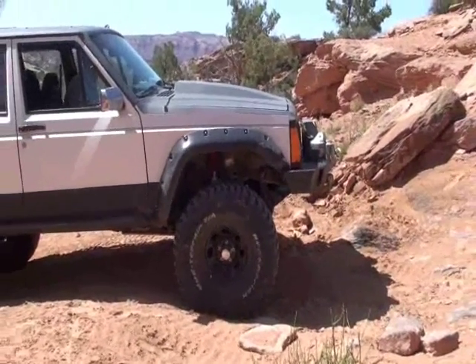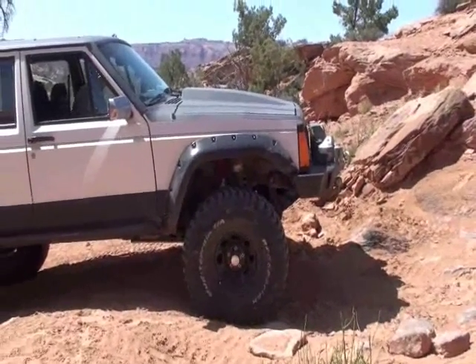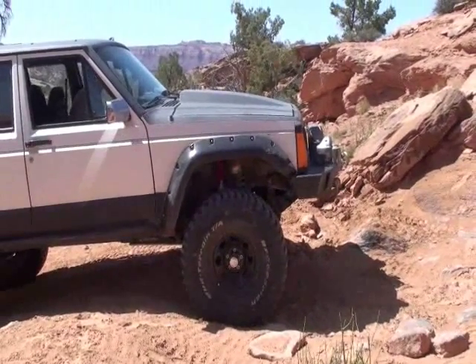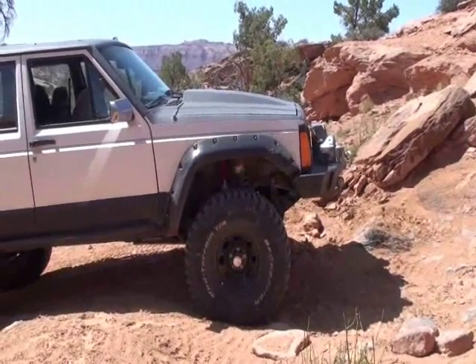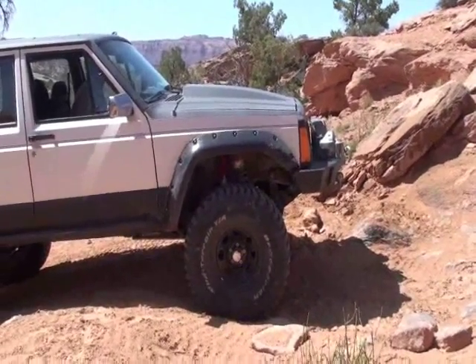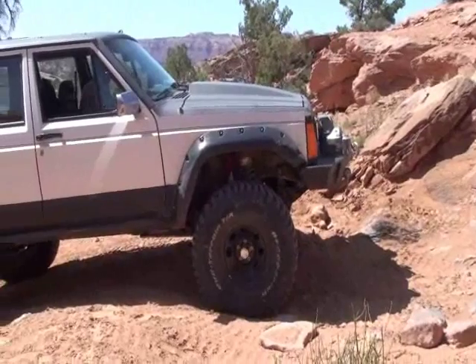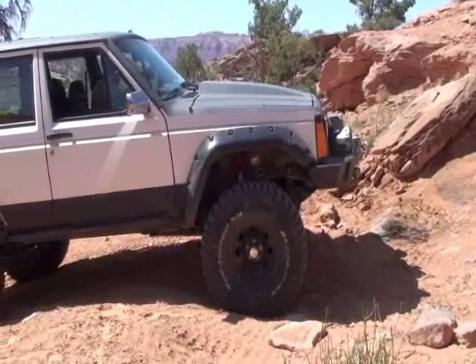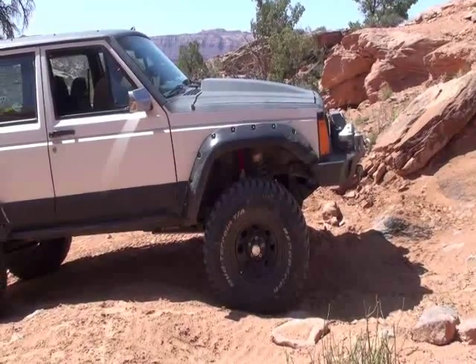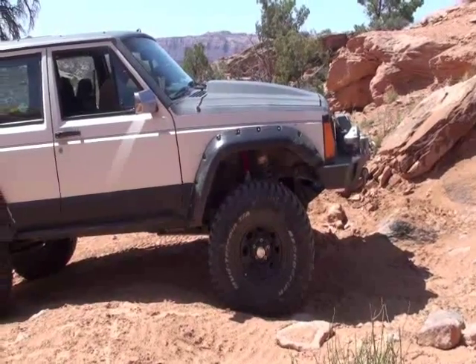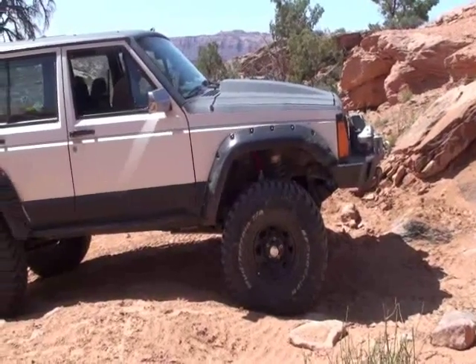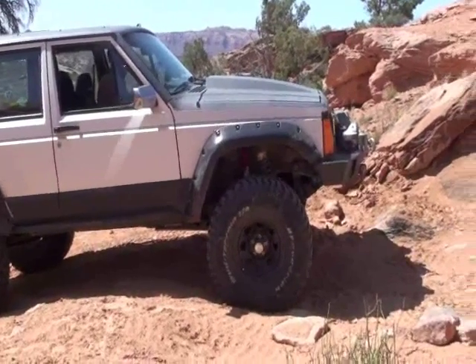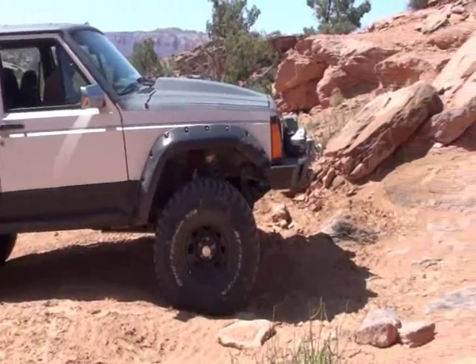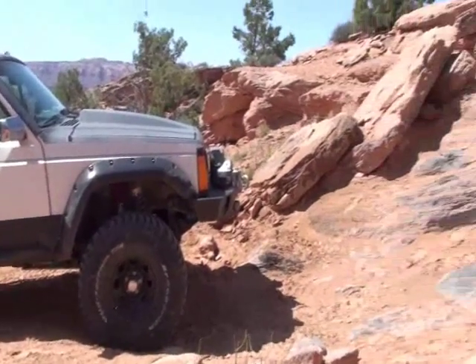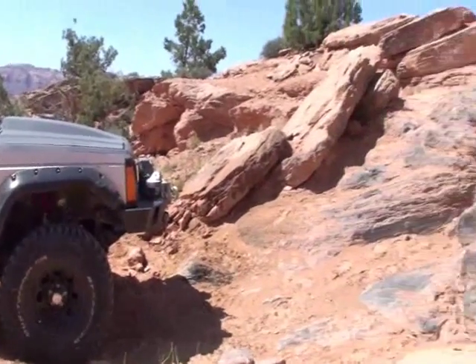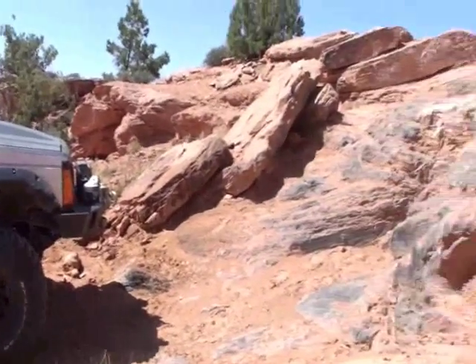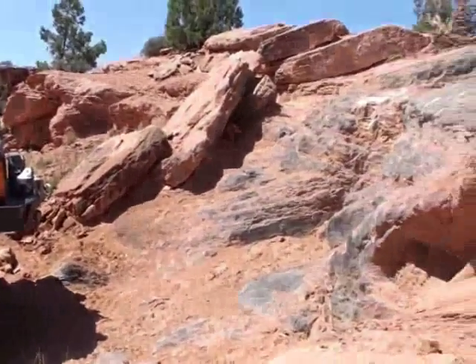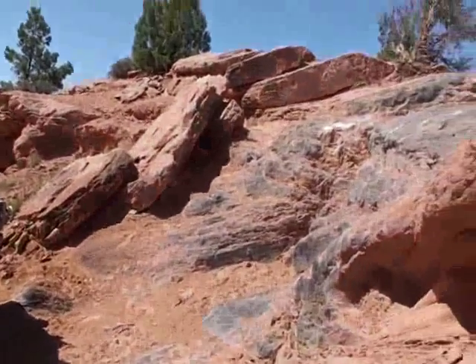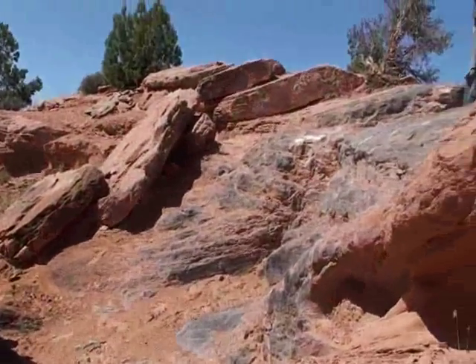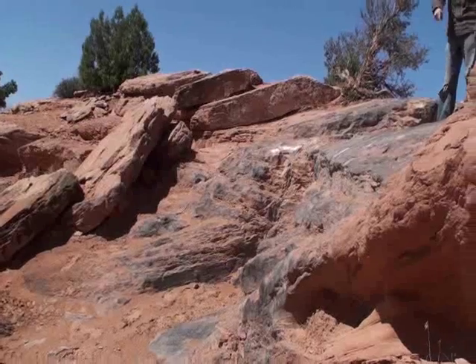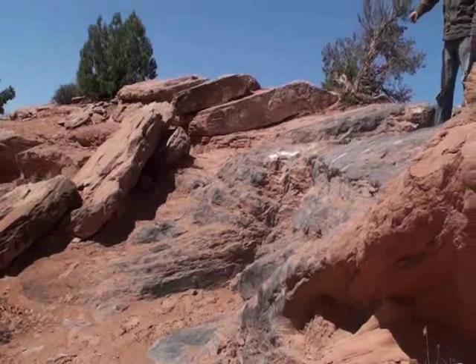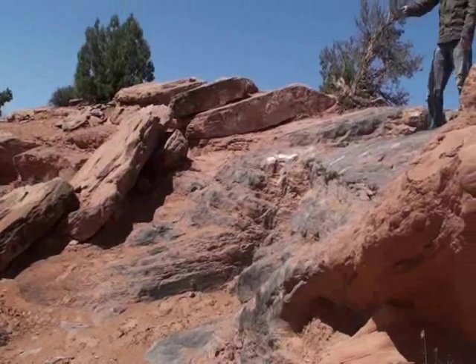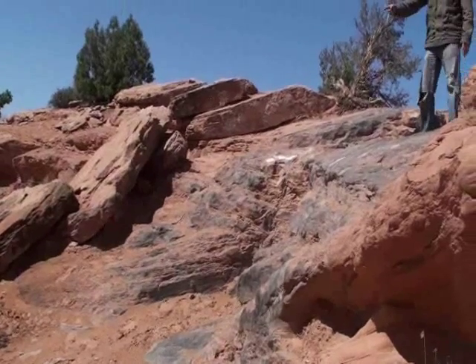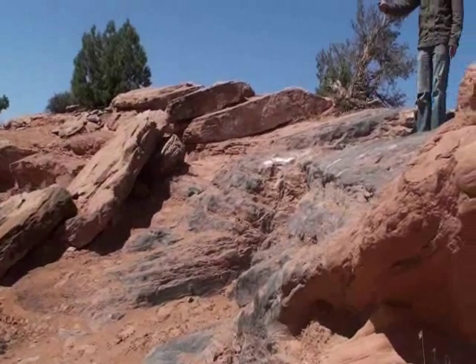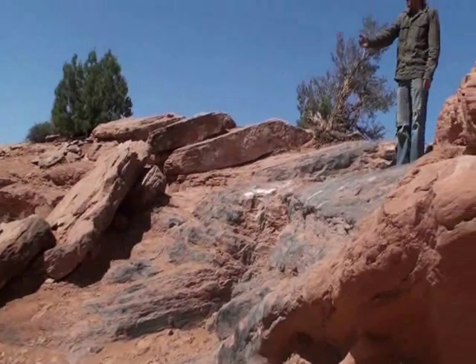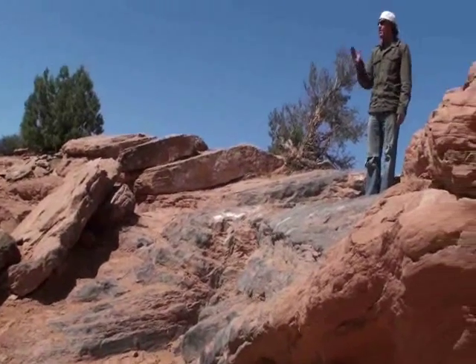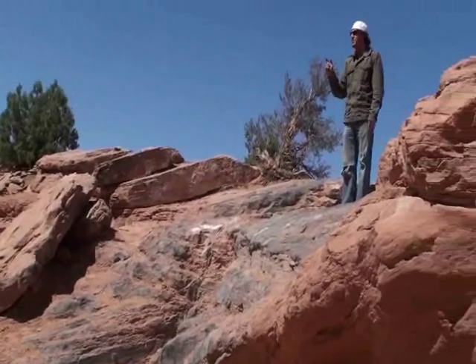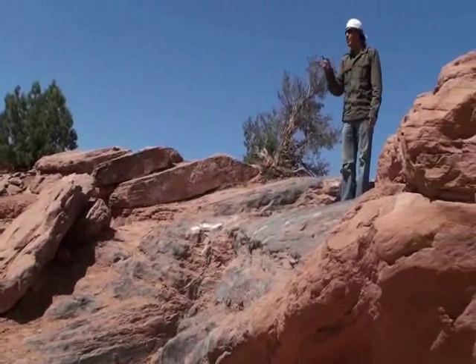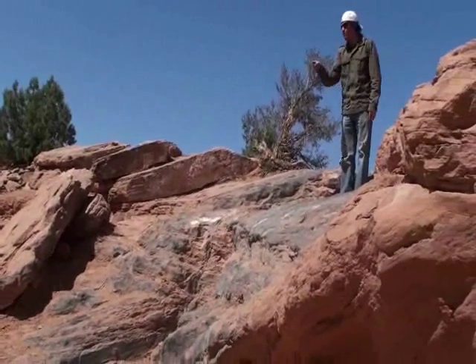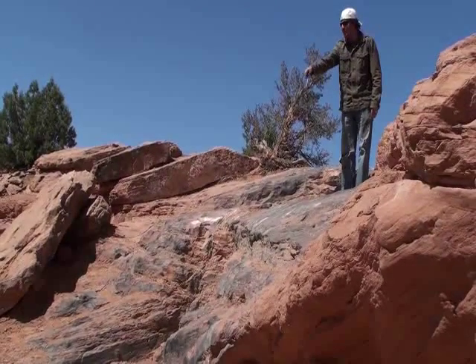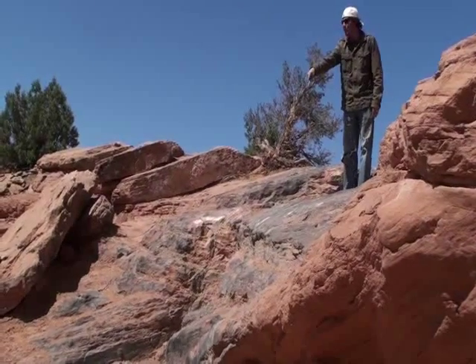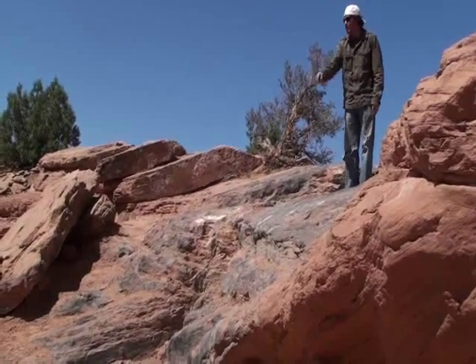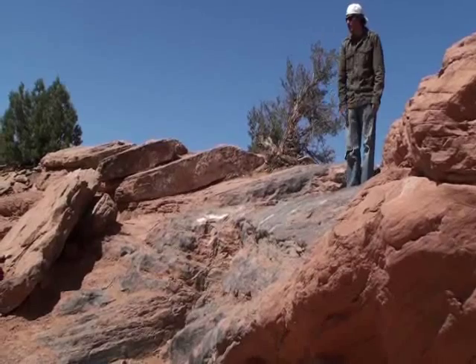Move a little more so you can line up. Are you doing this? If you go up and turn and go up this way, you risk your back tire falling in the groove.